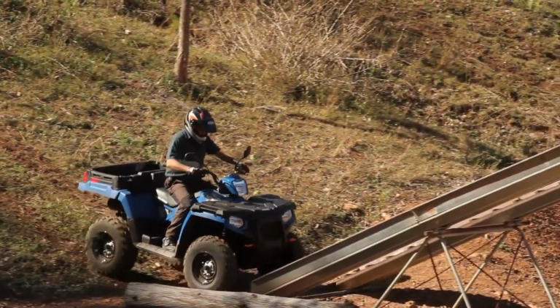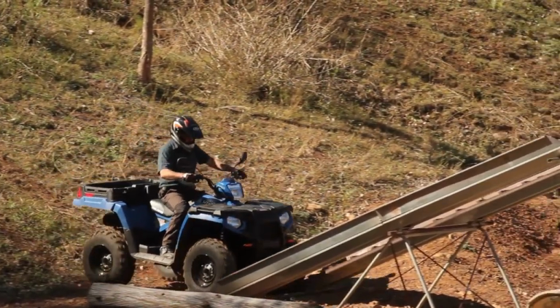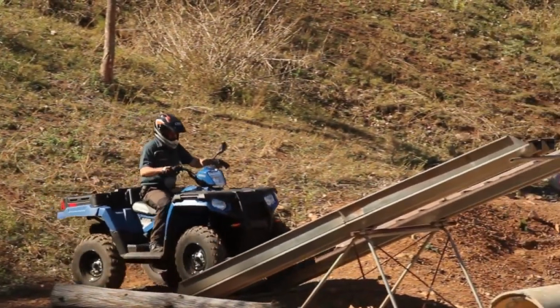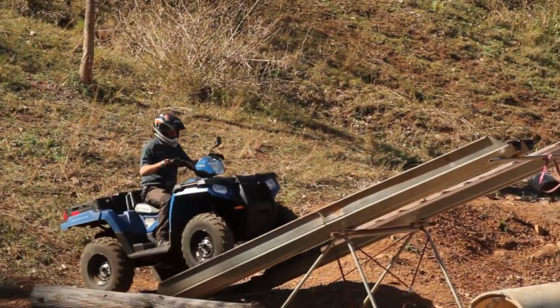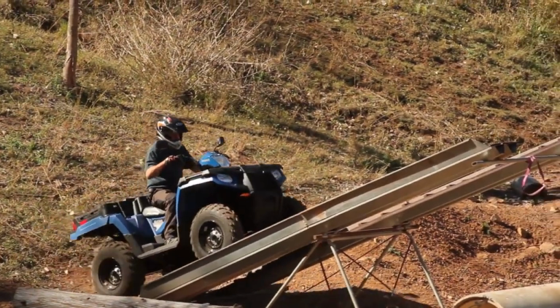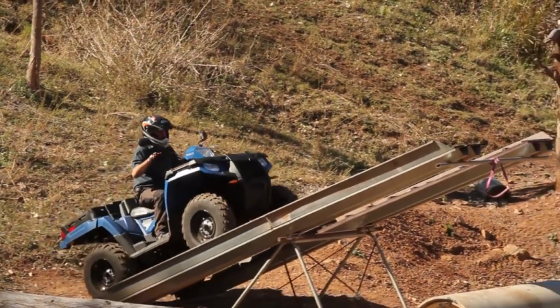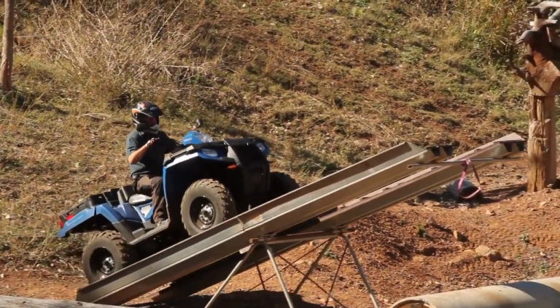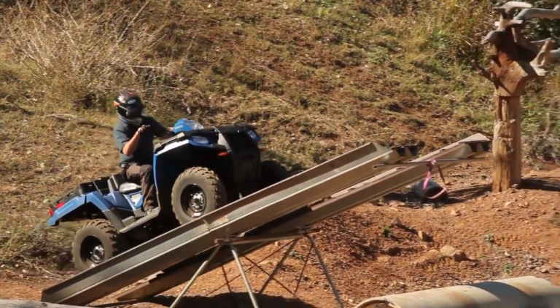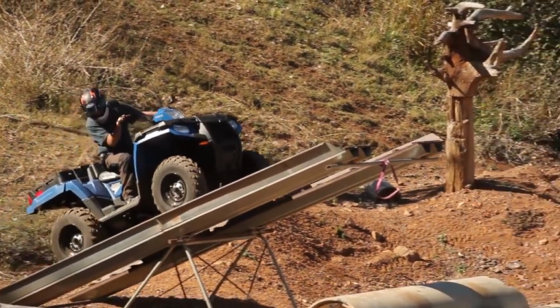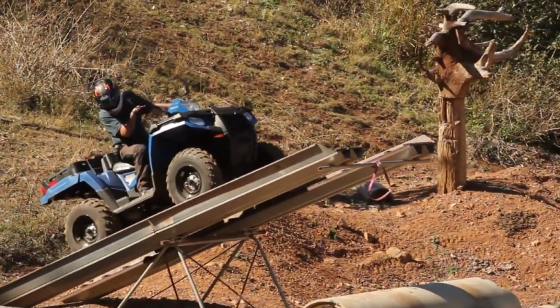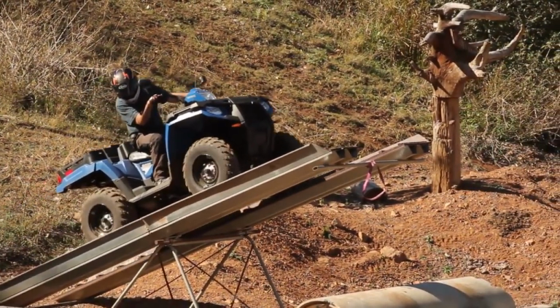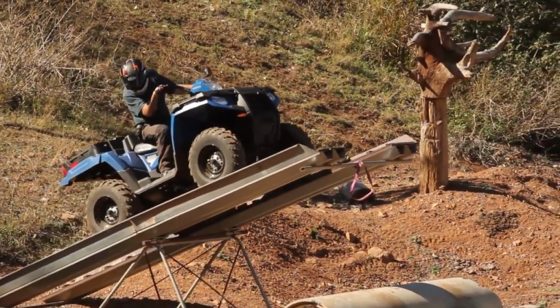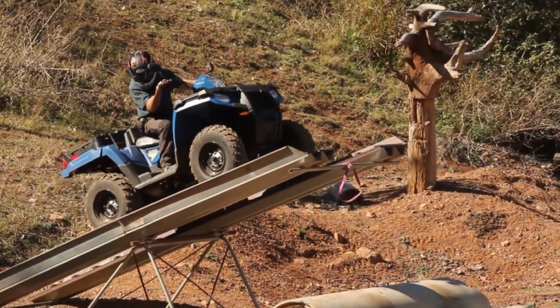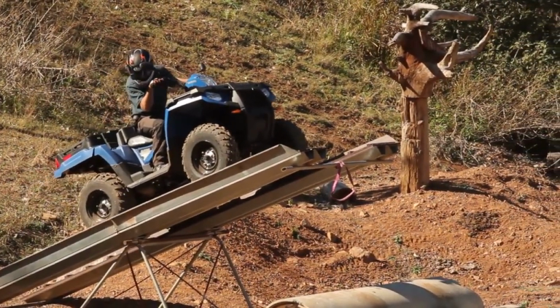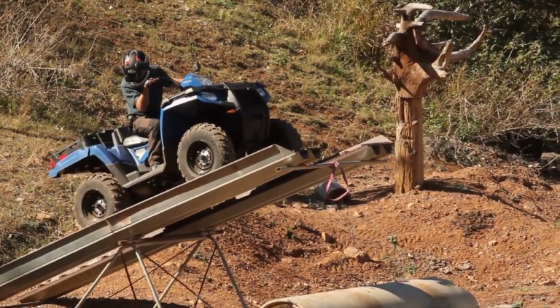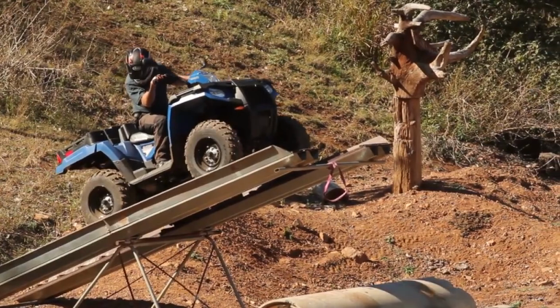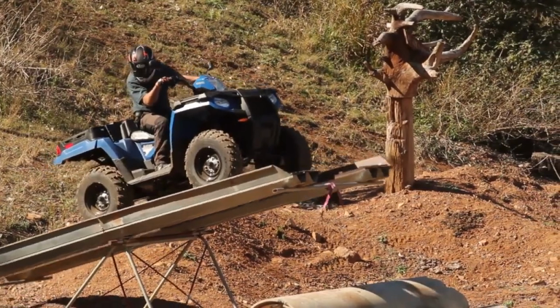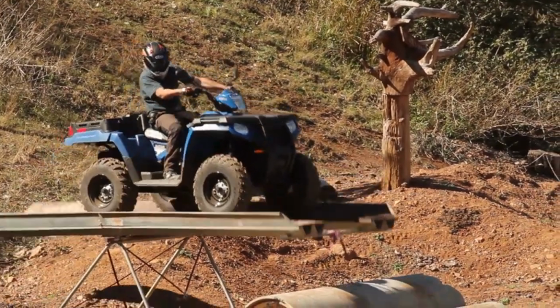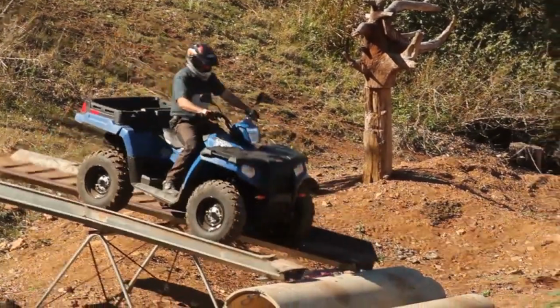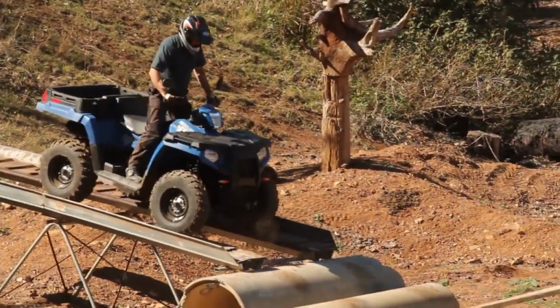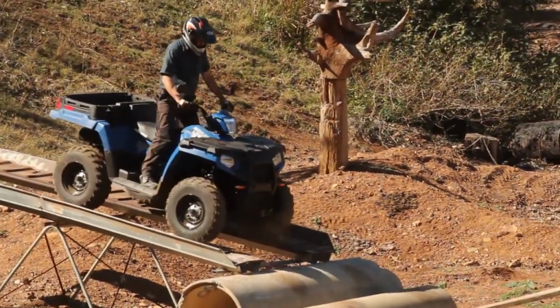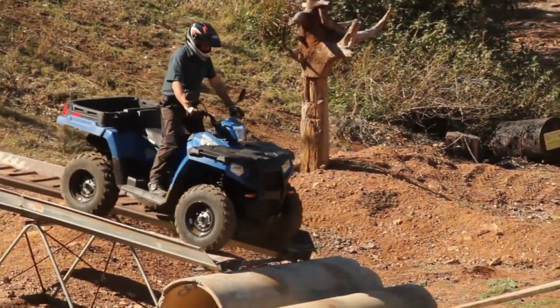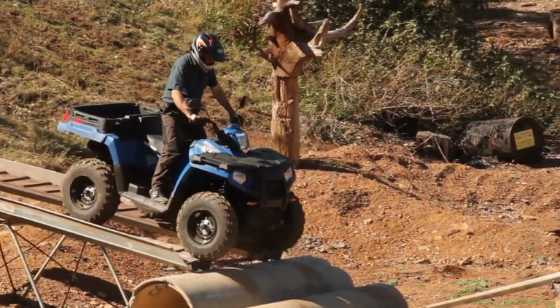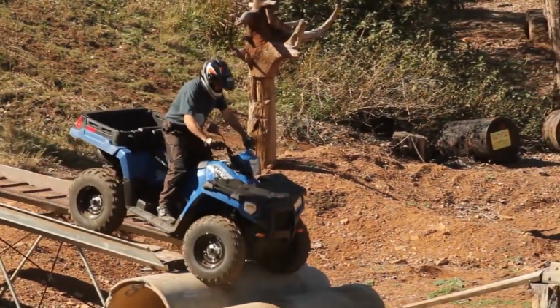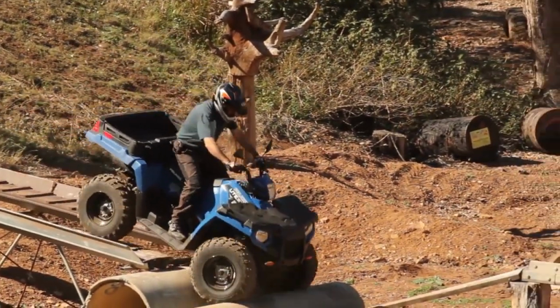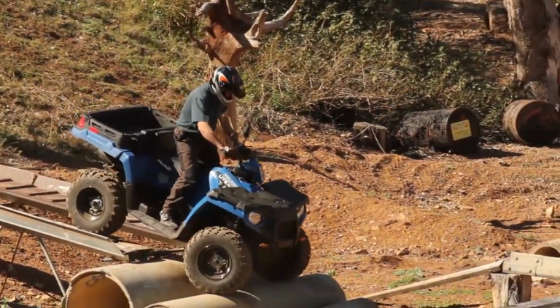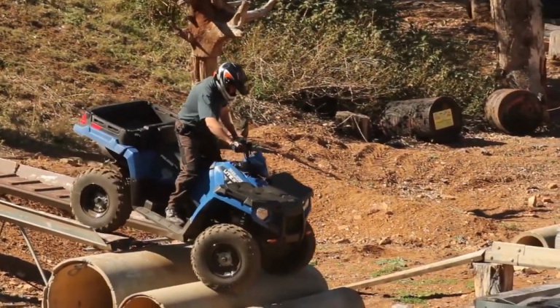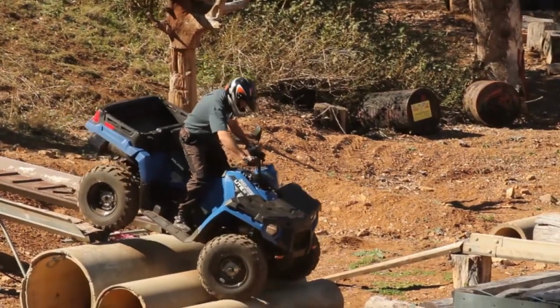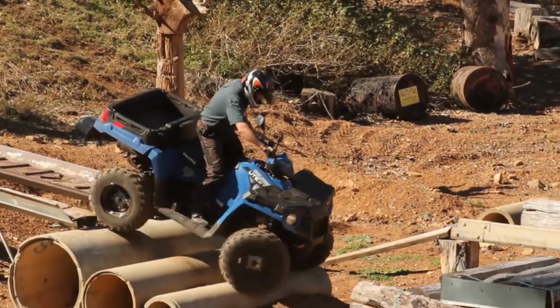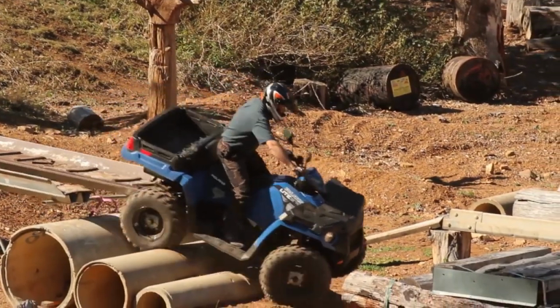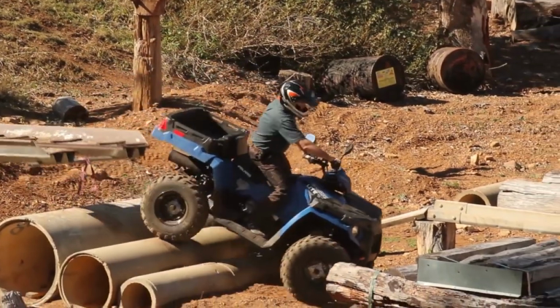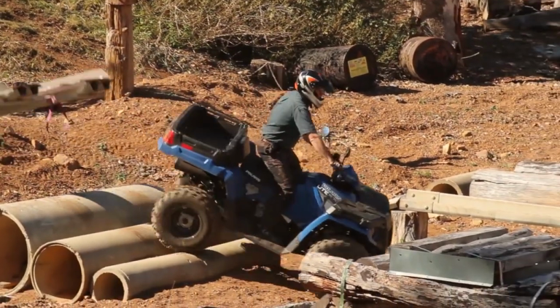The Polaris Ute retails for $10,000. There aren't that many full-size quads with rear dump boxes, so maybe you'd better get in and check this one out. Look for a full report on the Ute in the next issue of New Farm Machinery magazine.